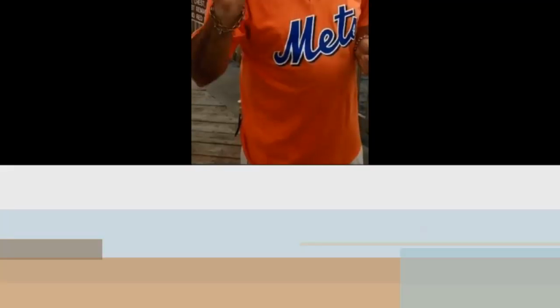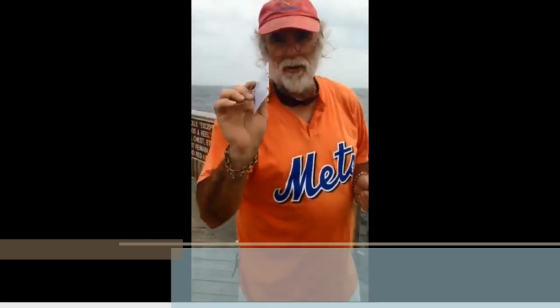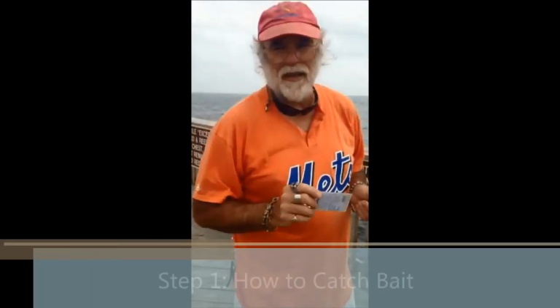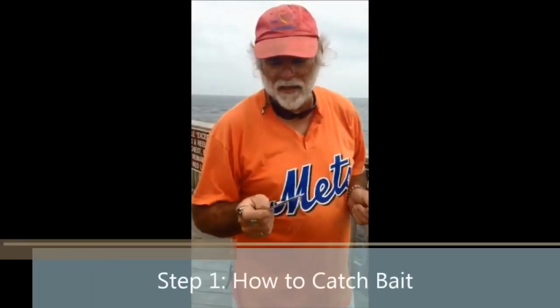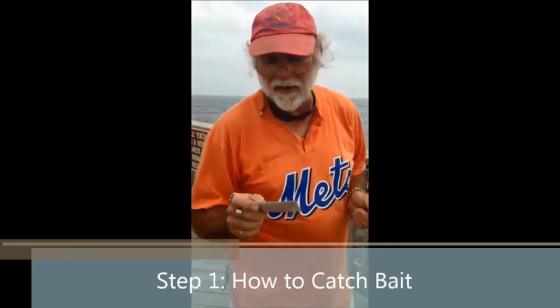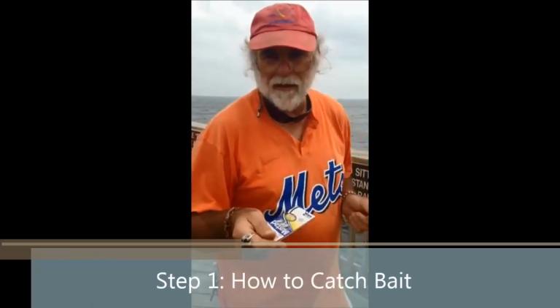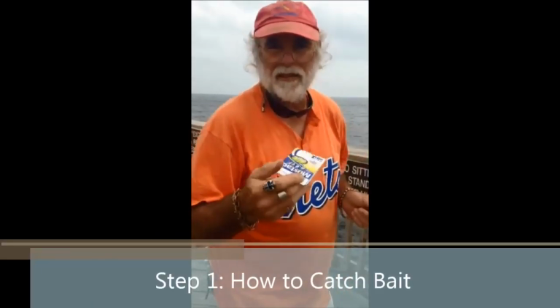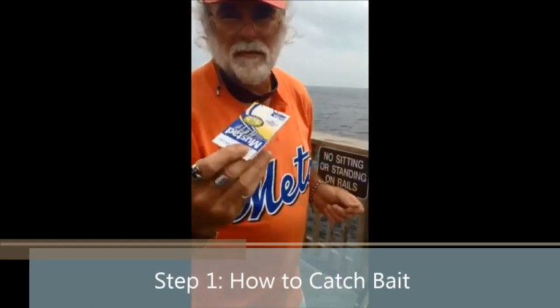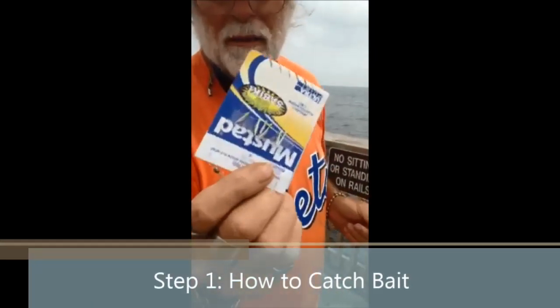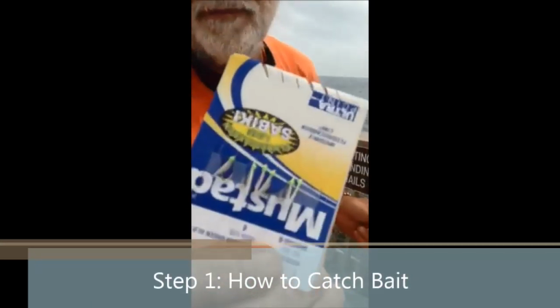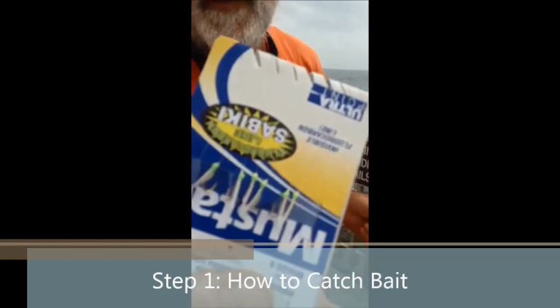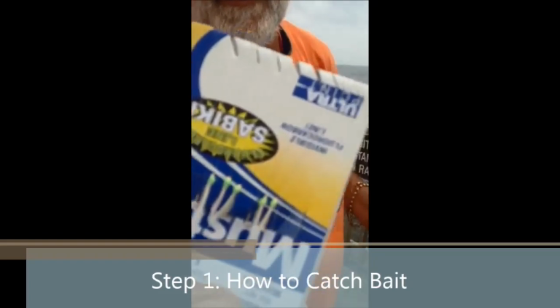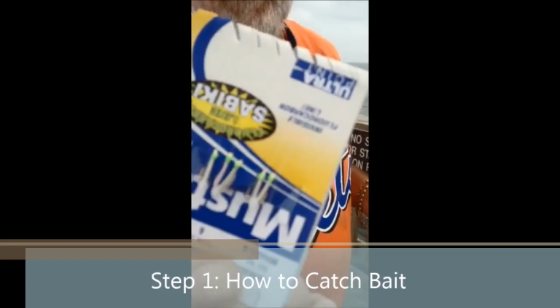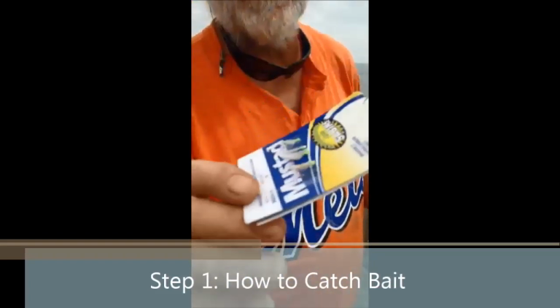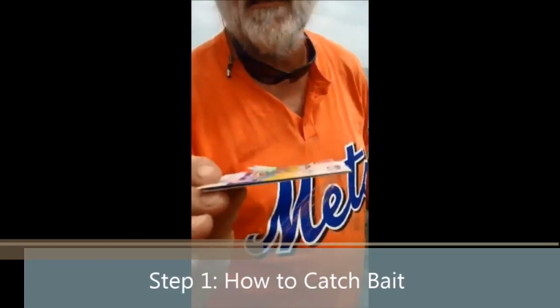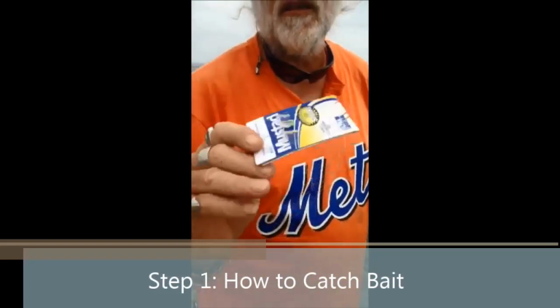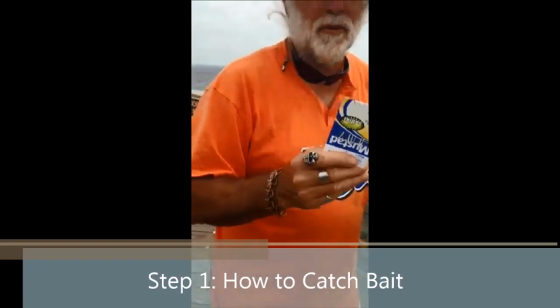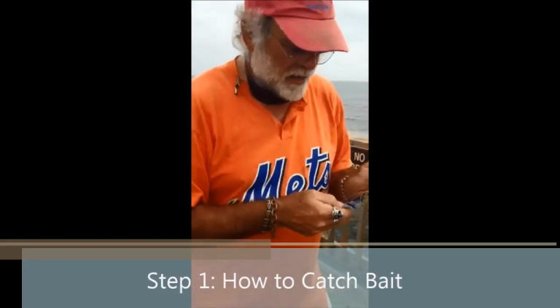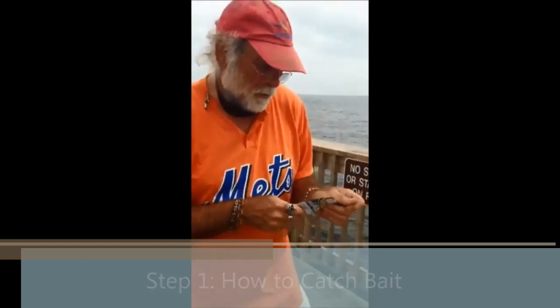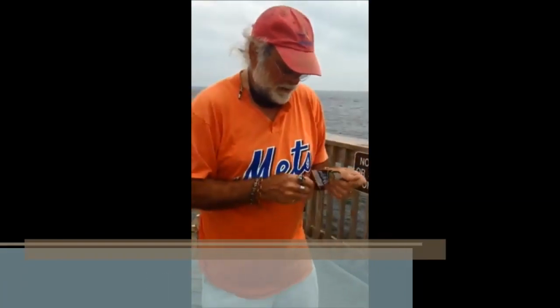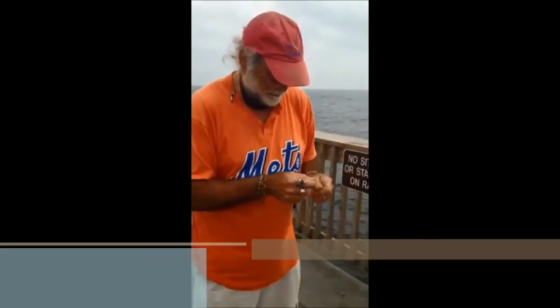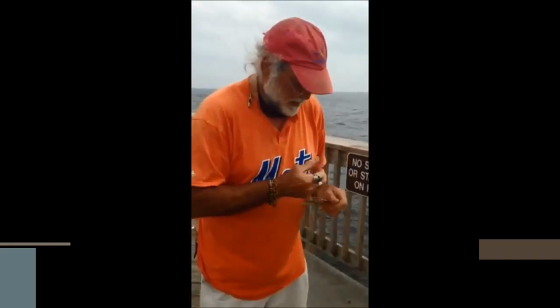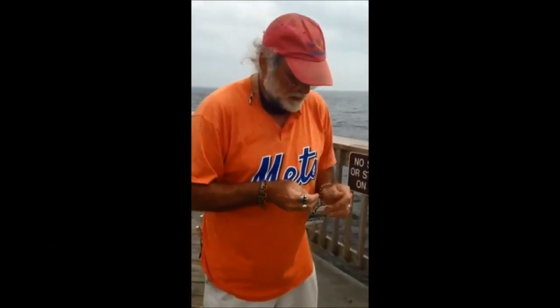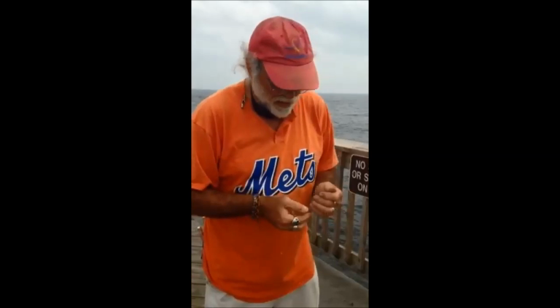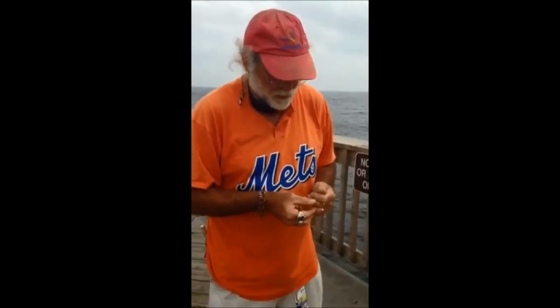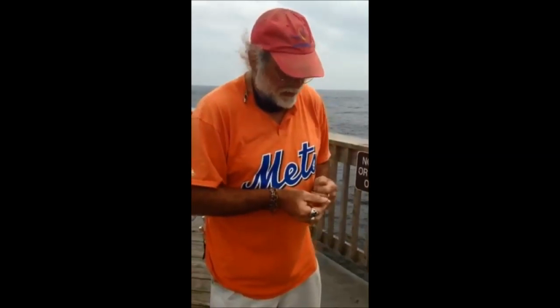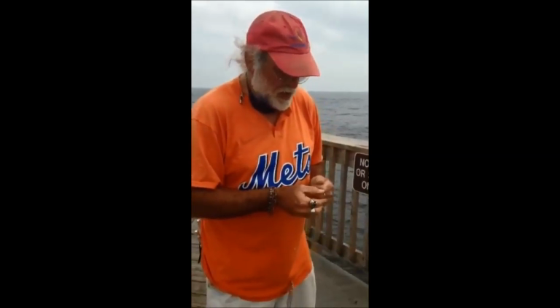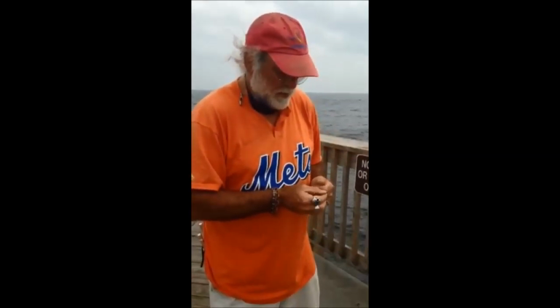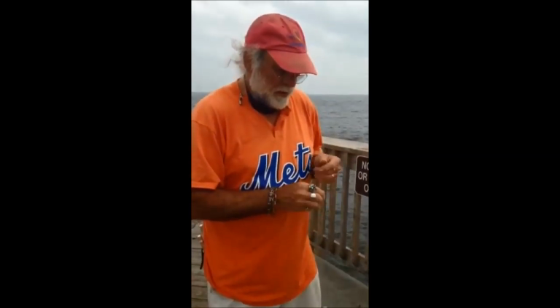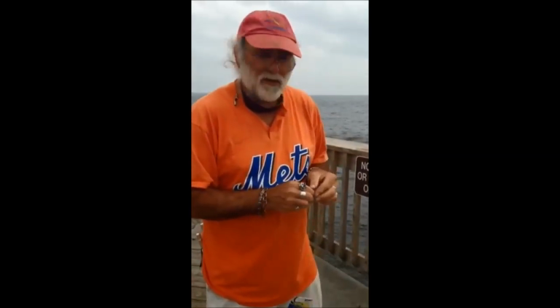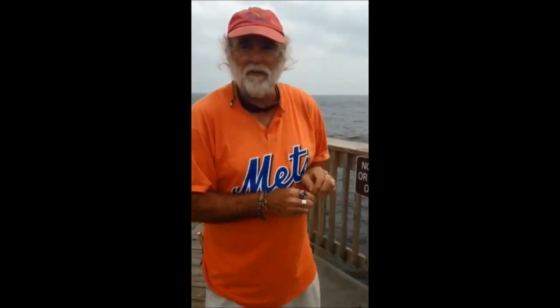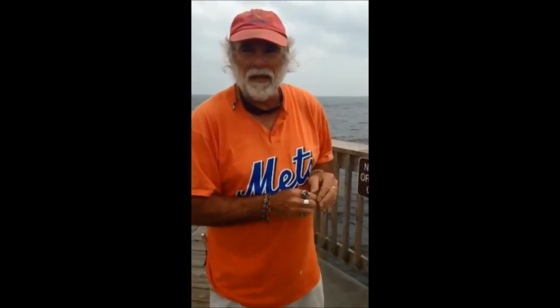We're going to show you how to catch king today. This is a sabiki — little bitty flies, six of them on a line or more. Tie it on, put a weight at the bottom, and jig for bait.